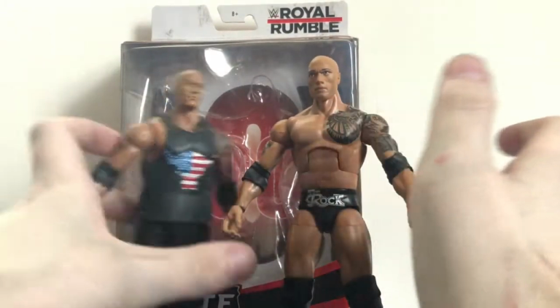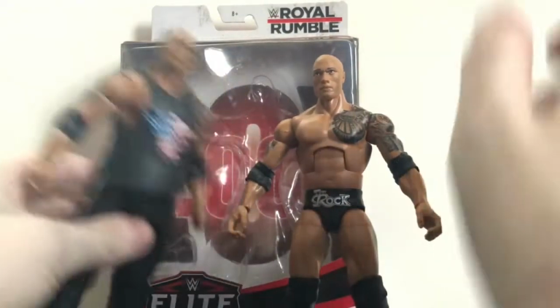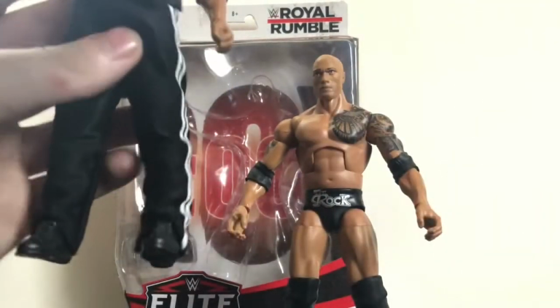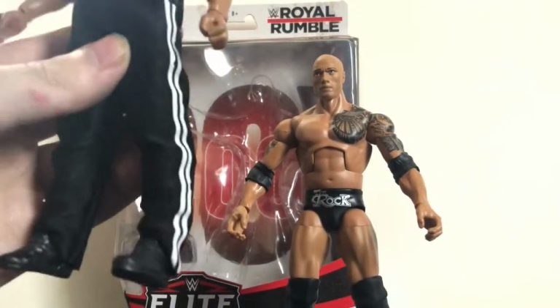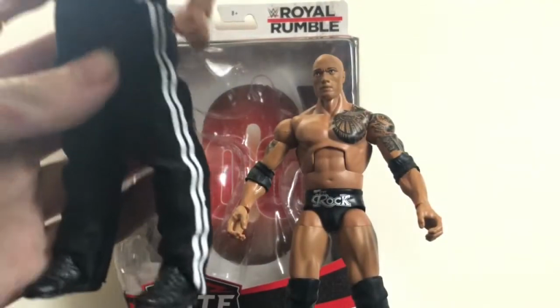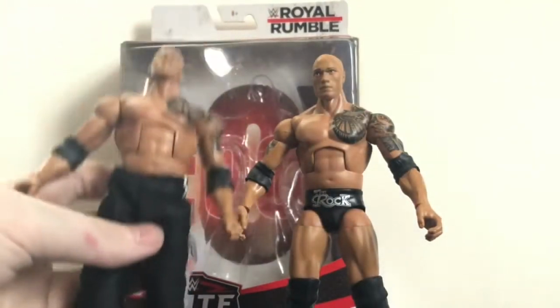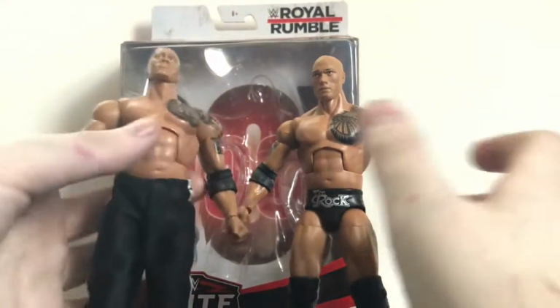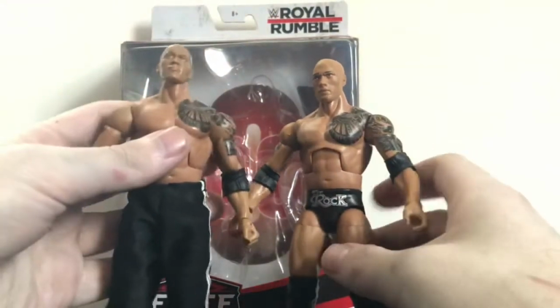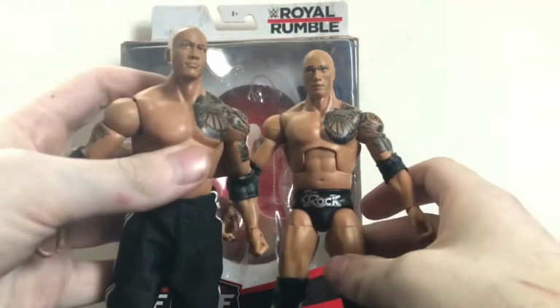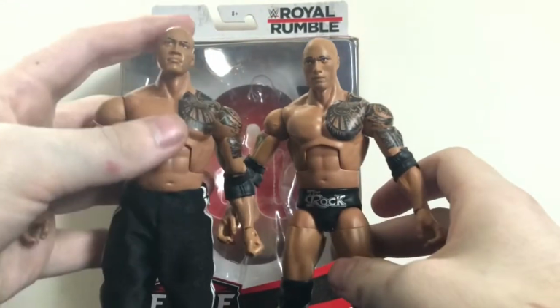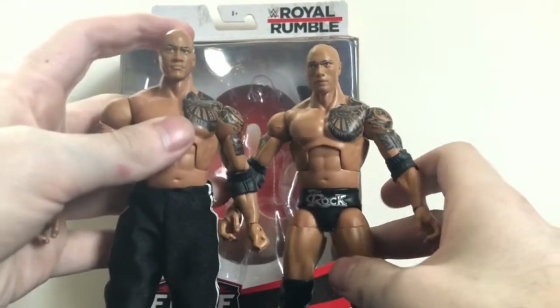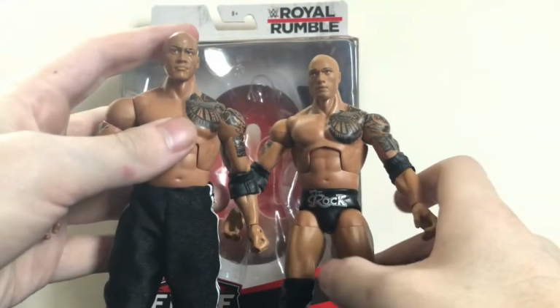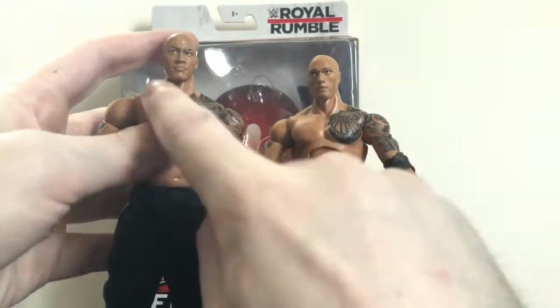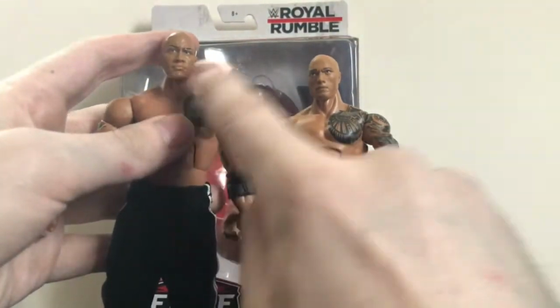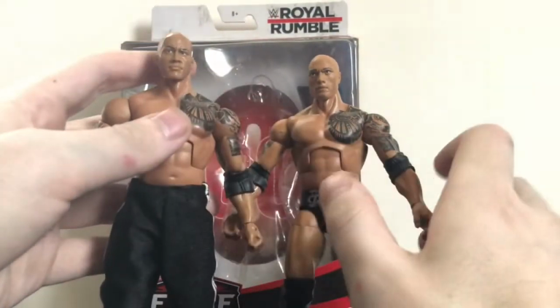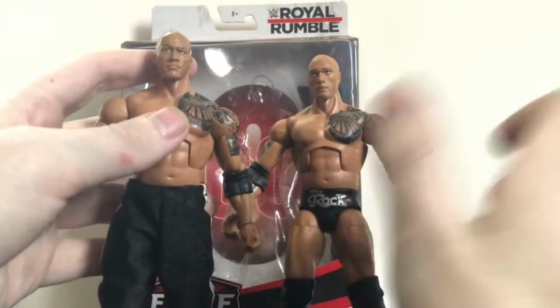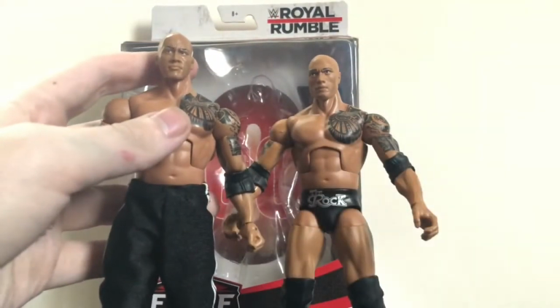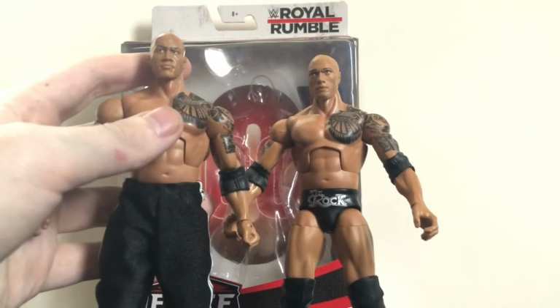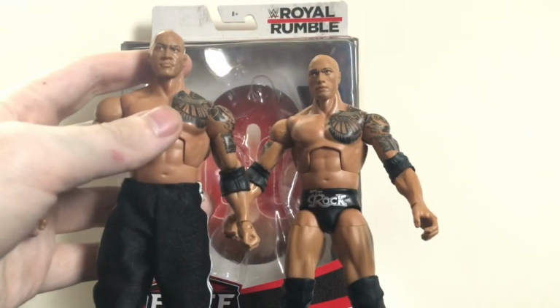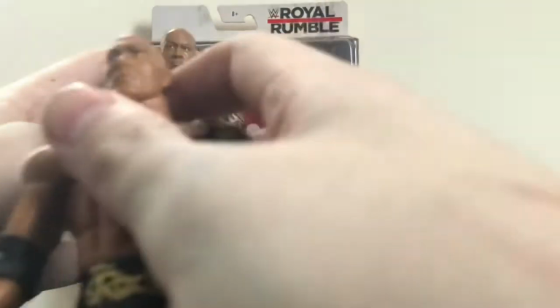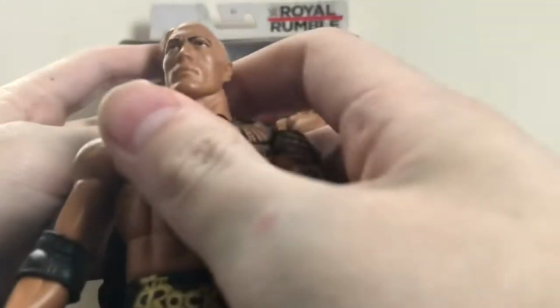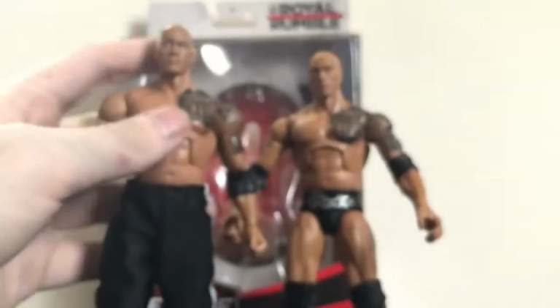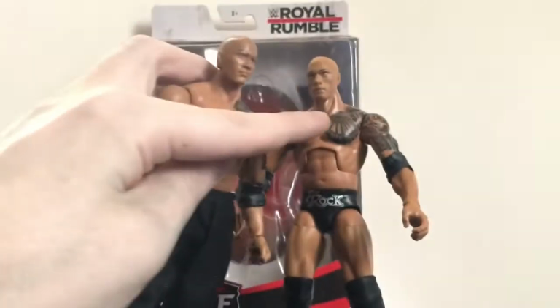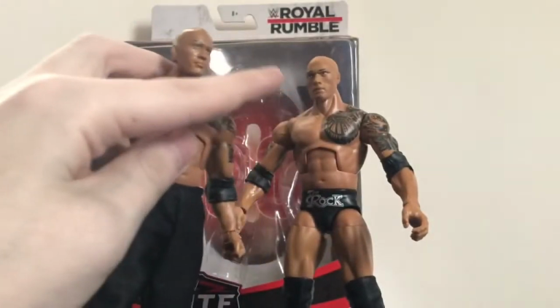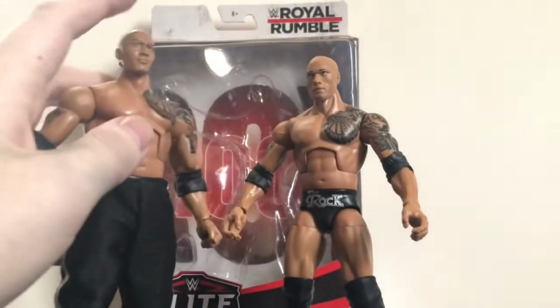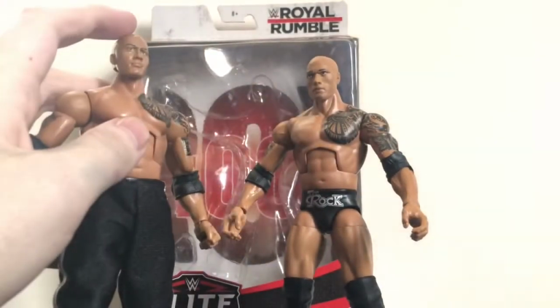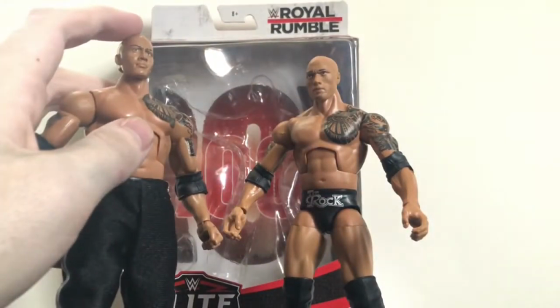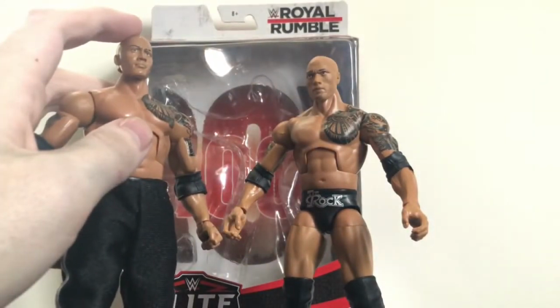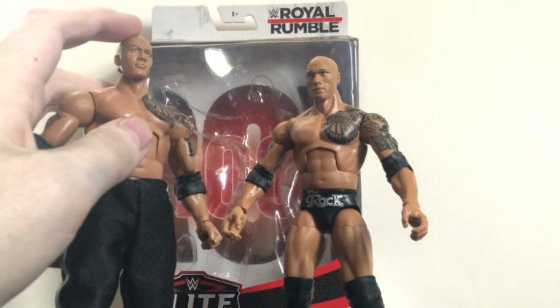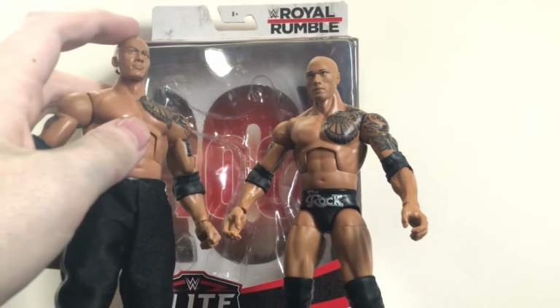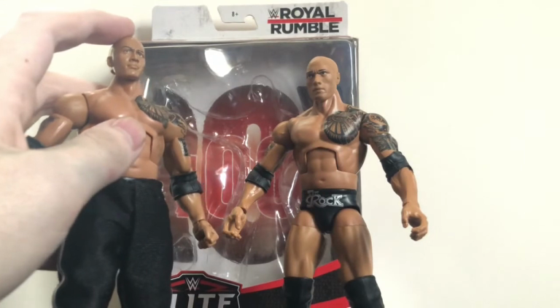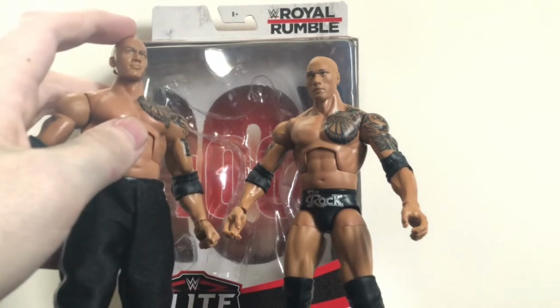Let me take his shirt off. I wish they would have done the True Effects on this head sculpt, or the Elite 14 one. Like I said, this one's still not bad — and if it really bothers me, I'll do a head swap or something.